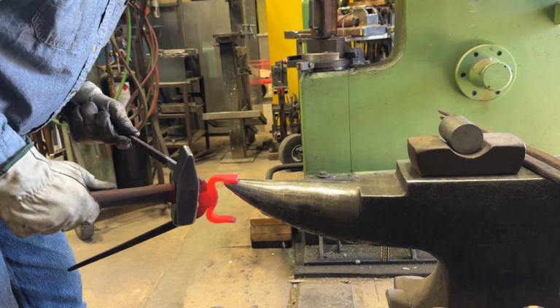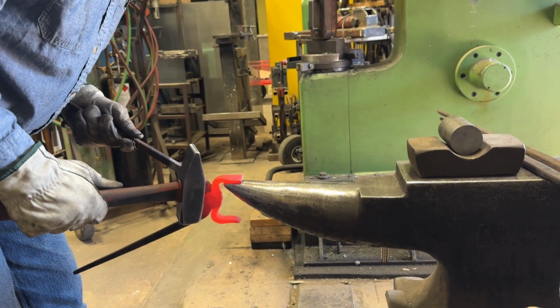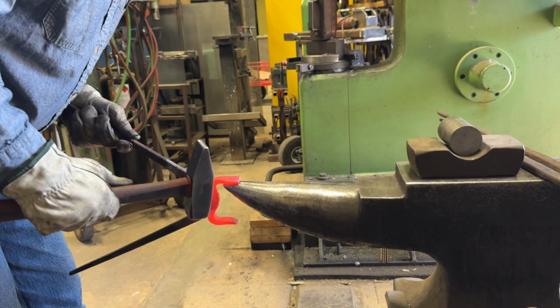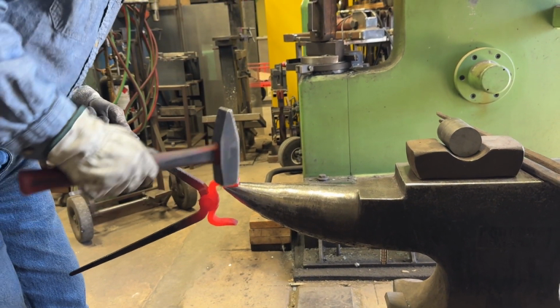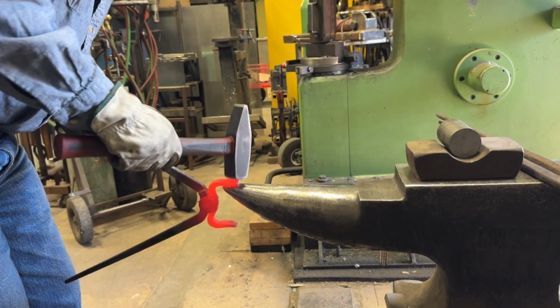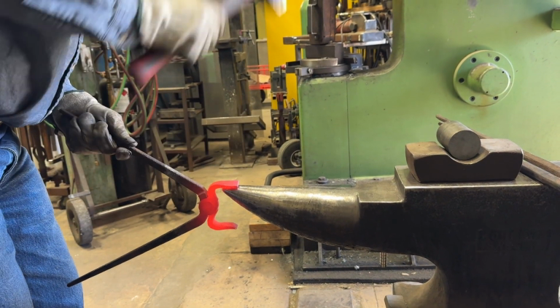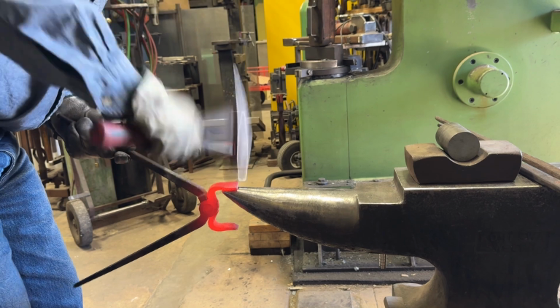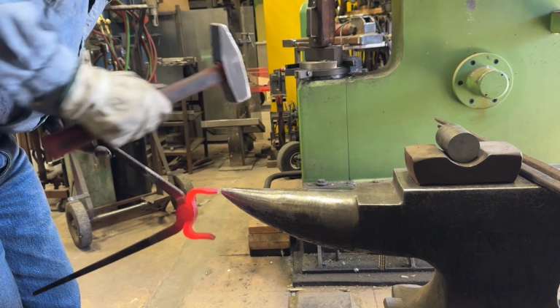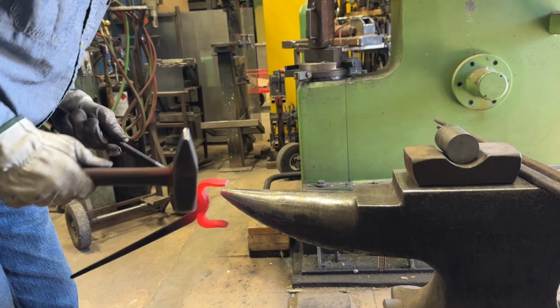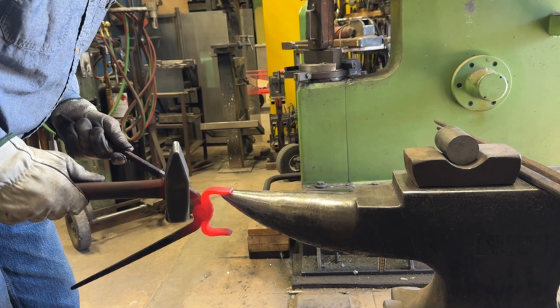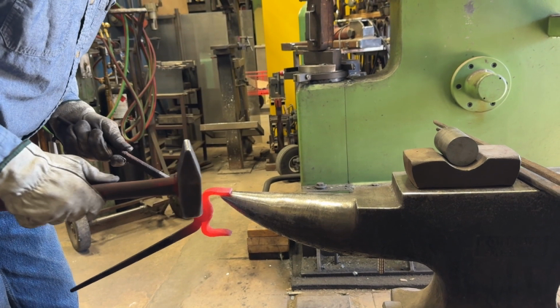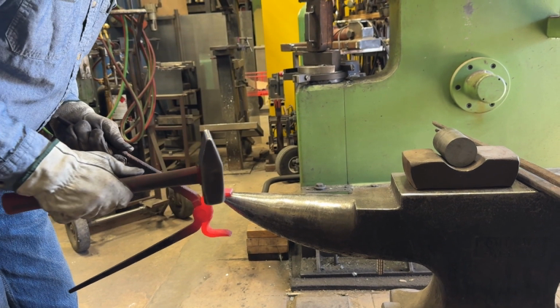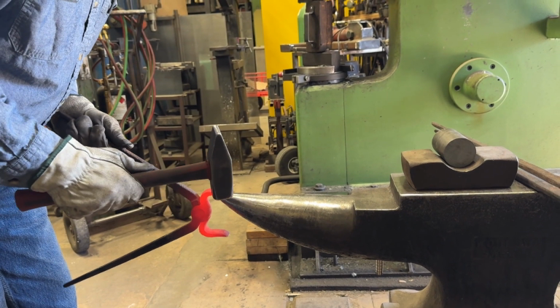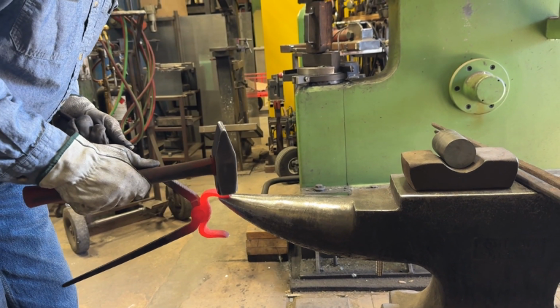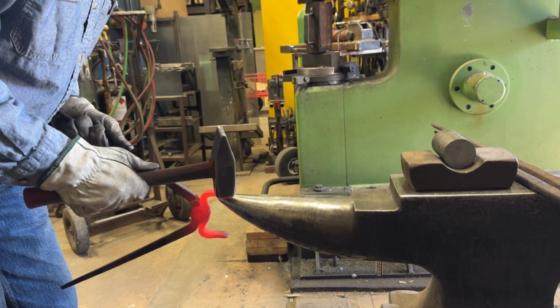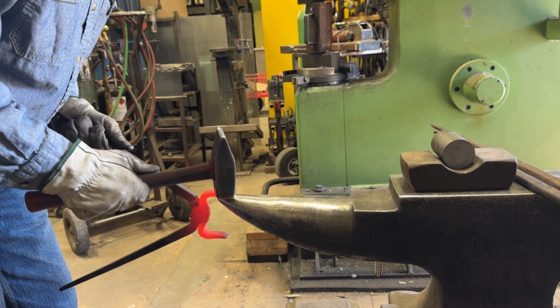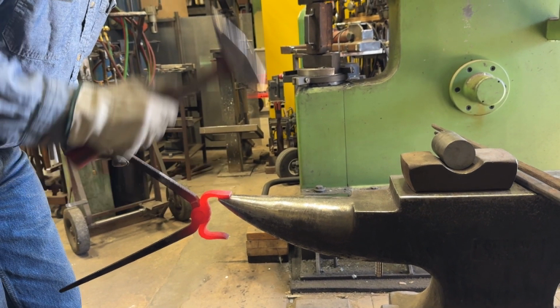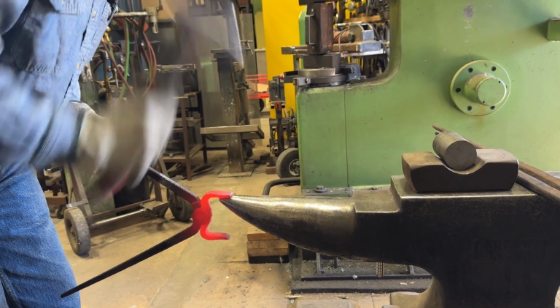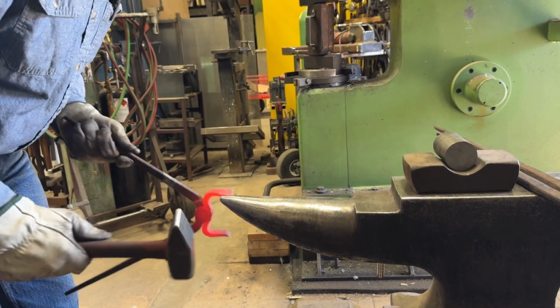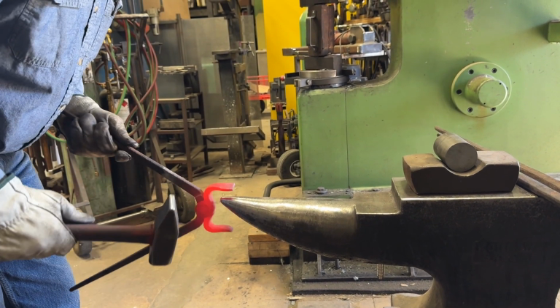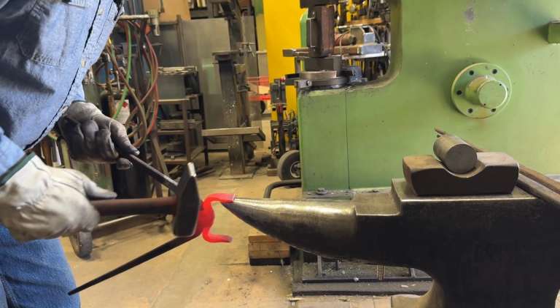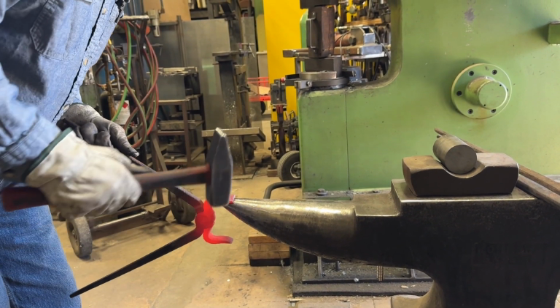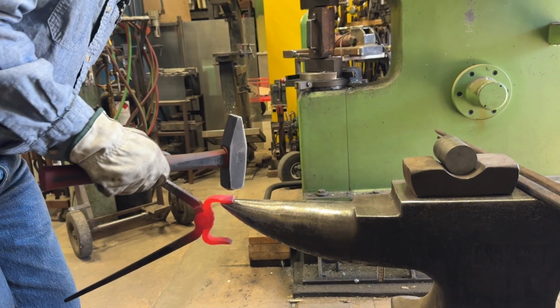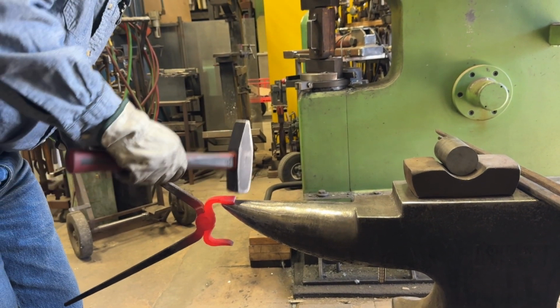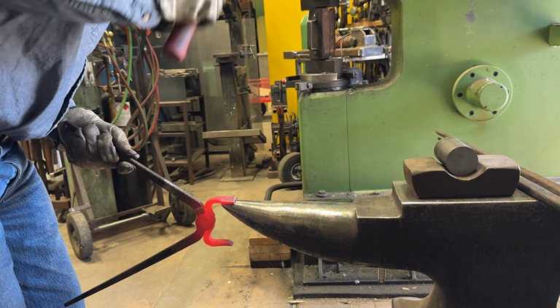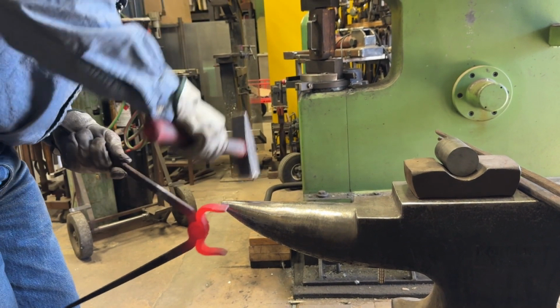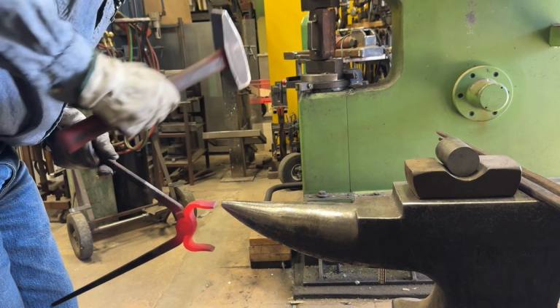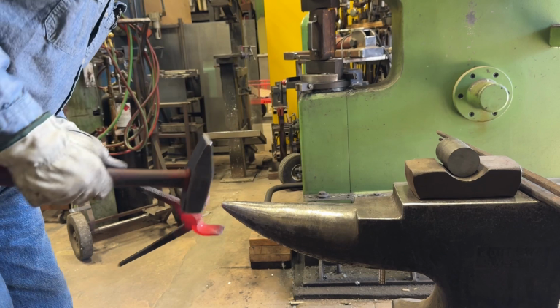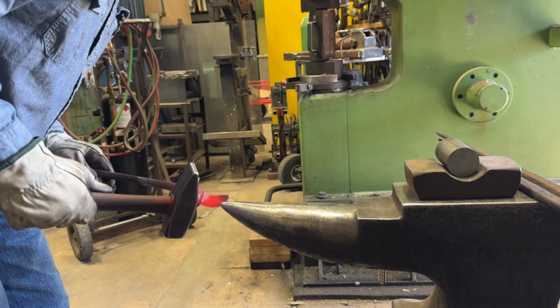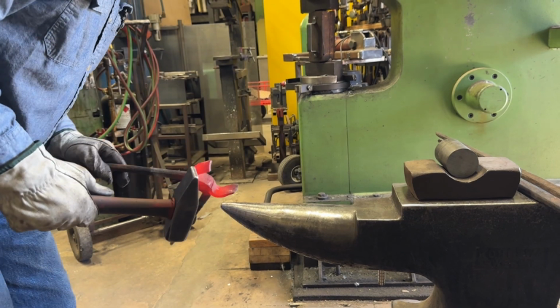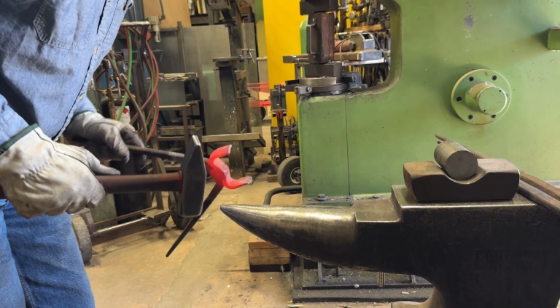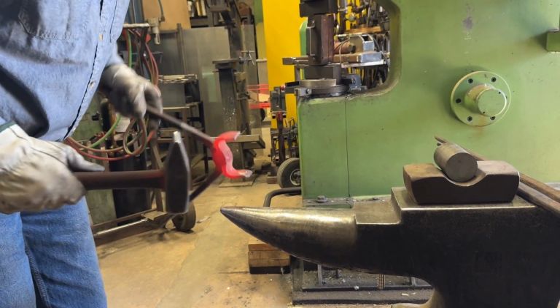So what I'm doing is I'm trying to strike a very precise blow, trying to turn that into more of a radius.